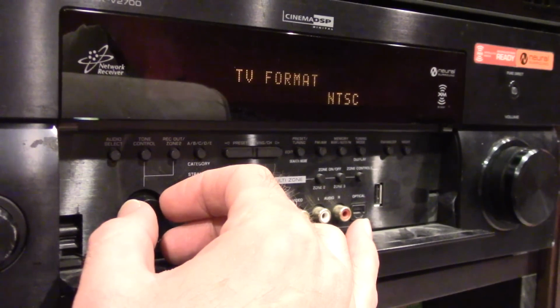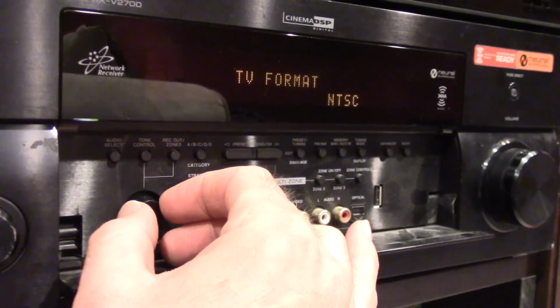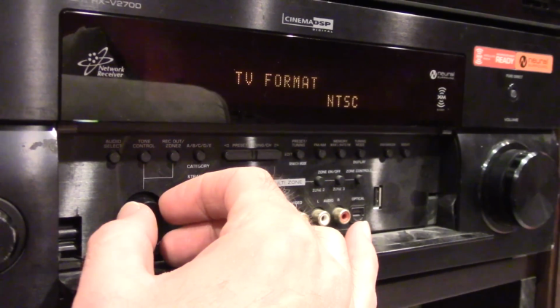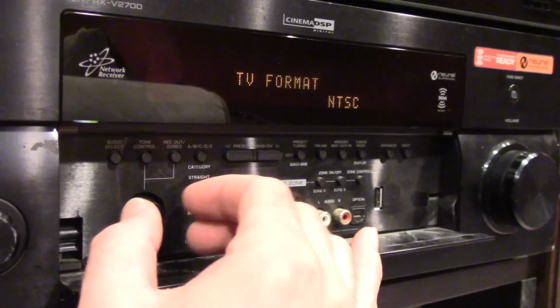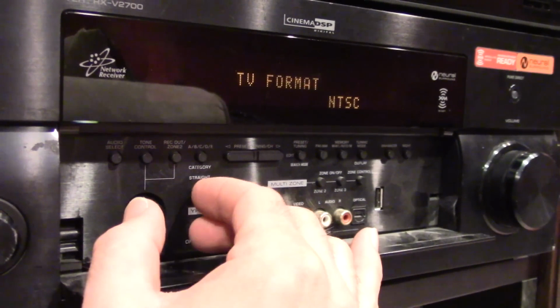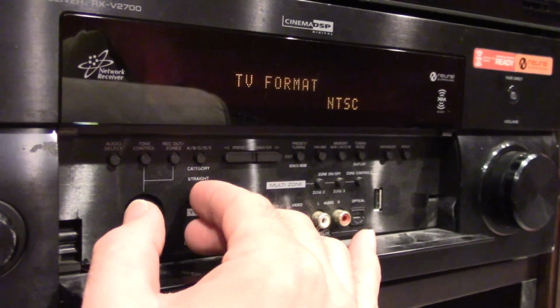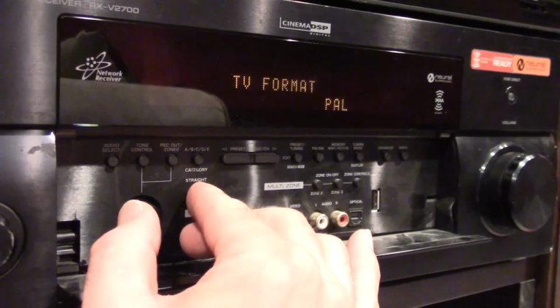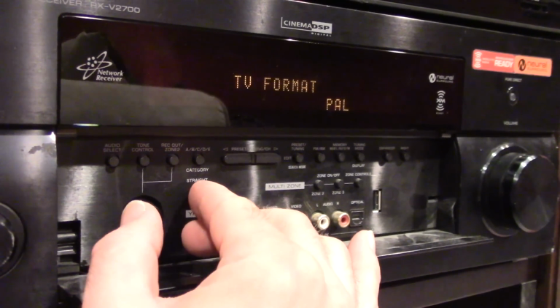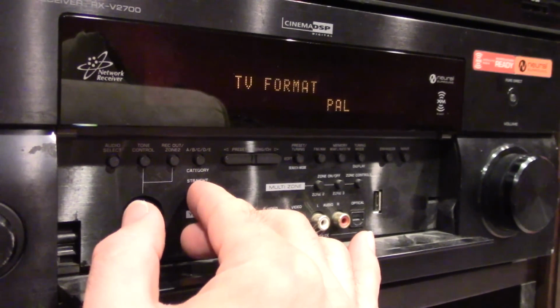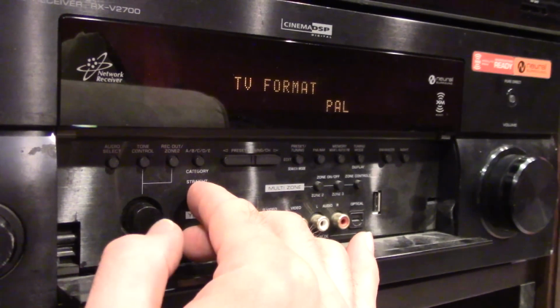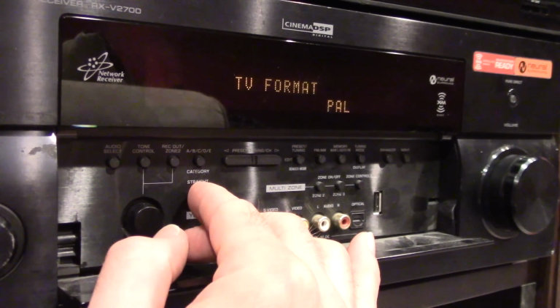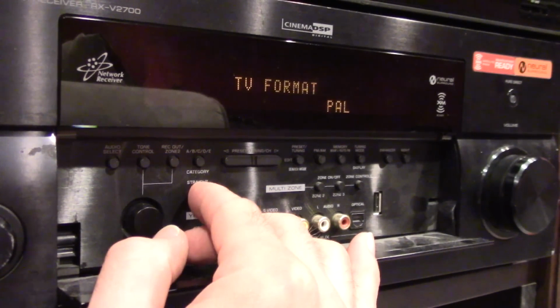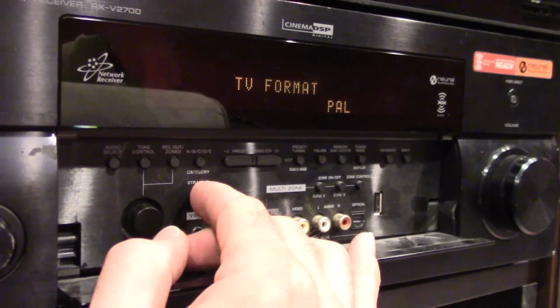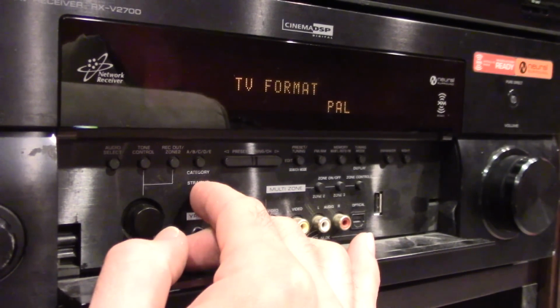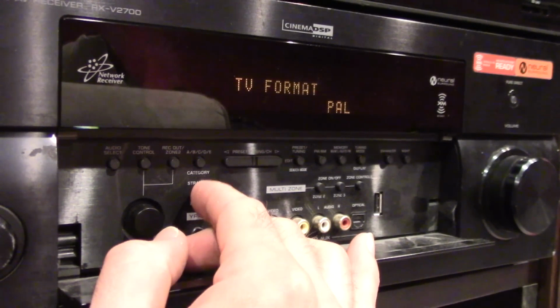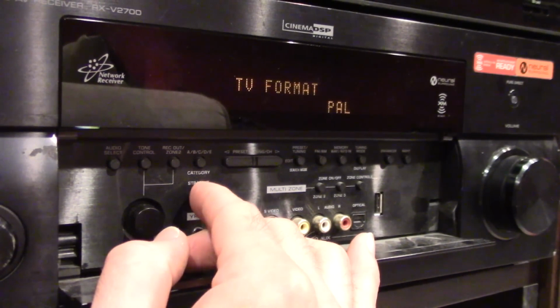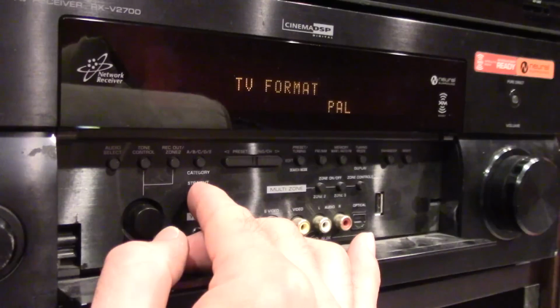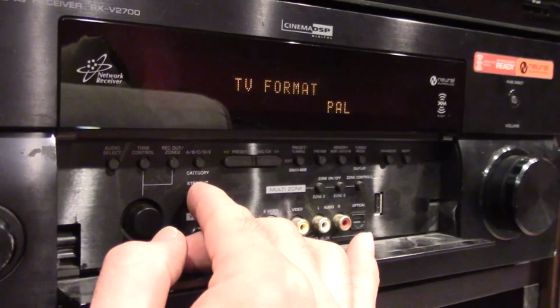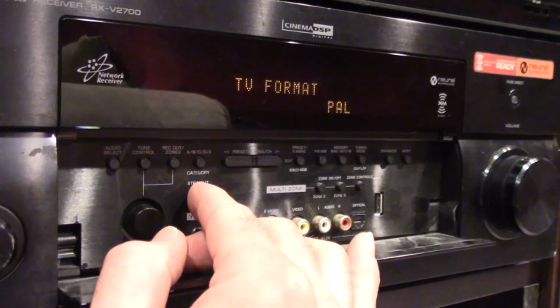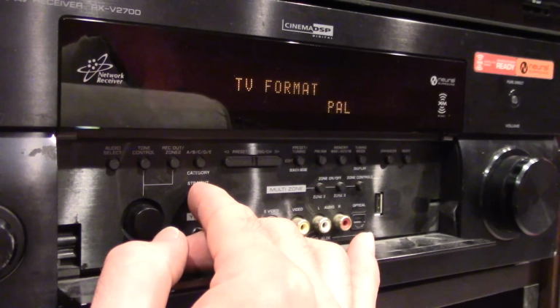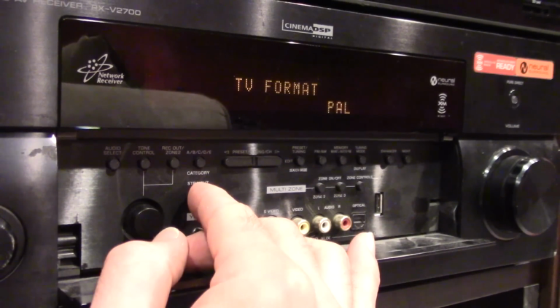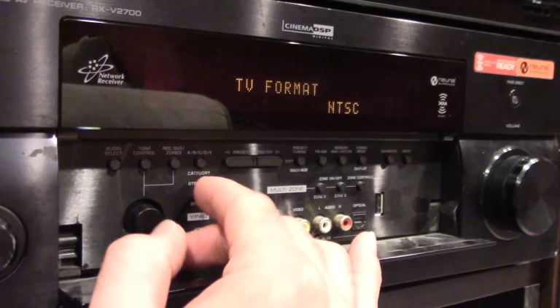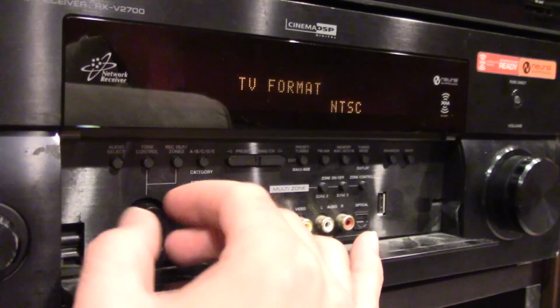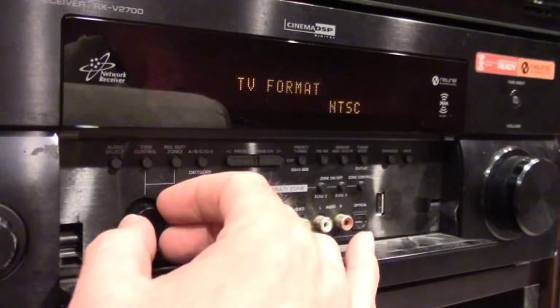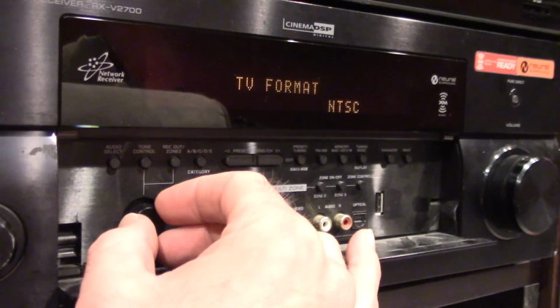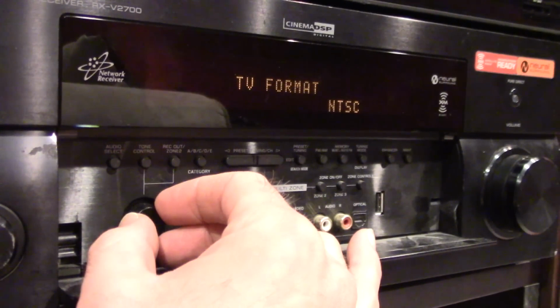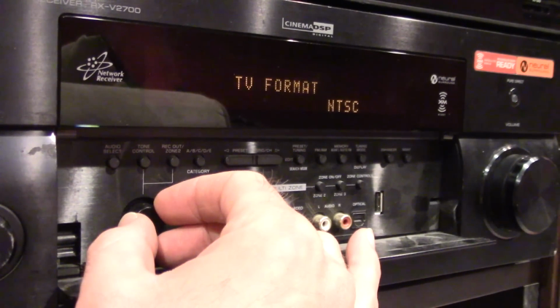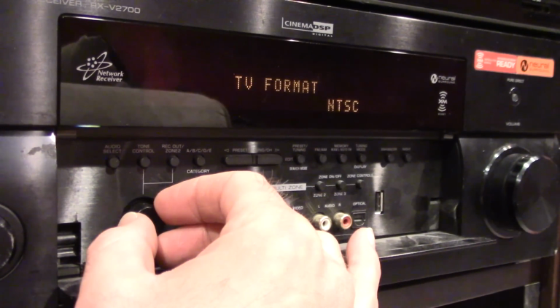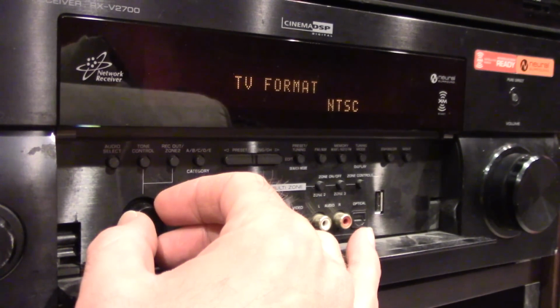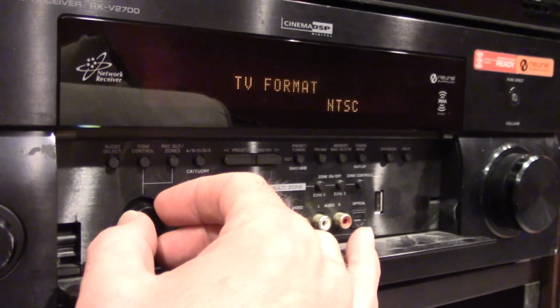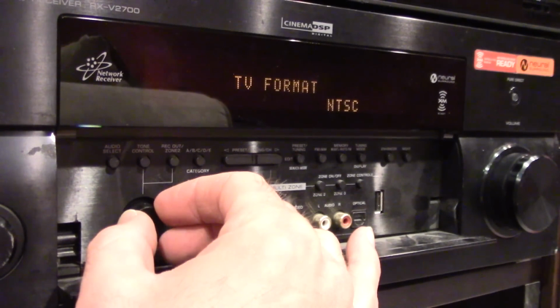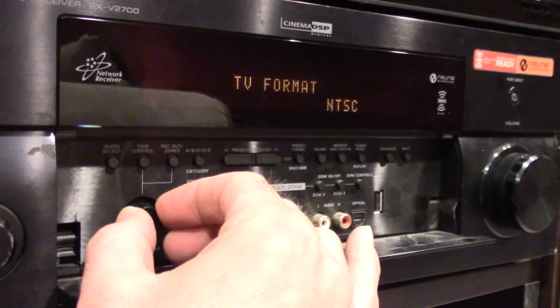Format: NTSC, or PAL if you're in another country. North America has NTSC.